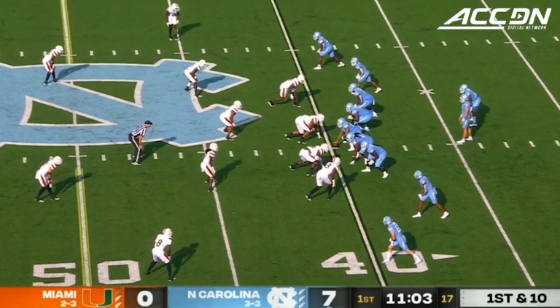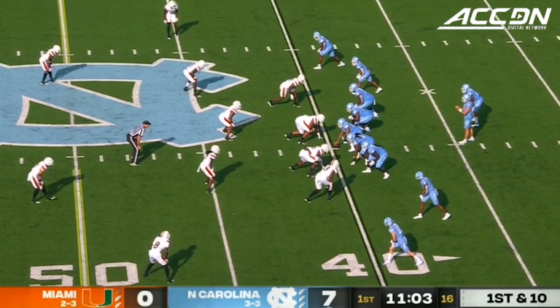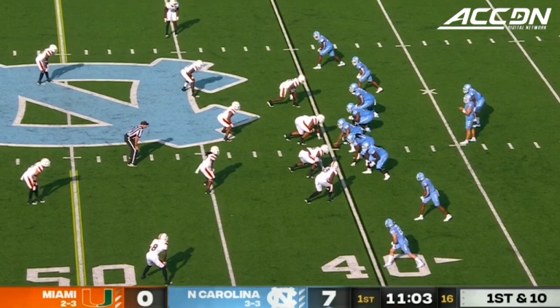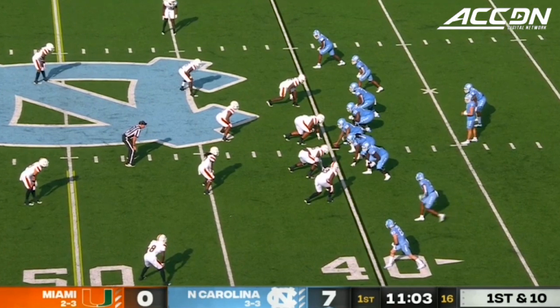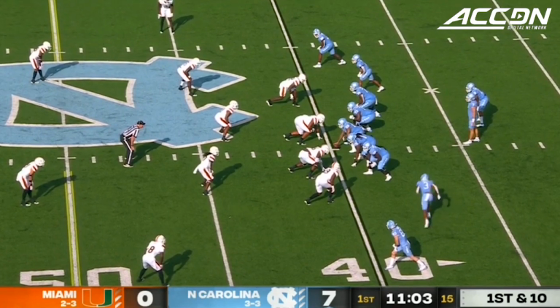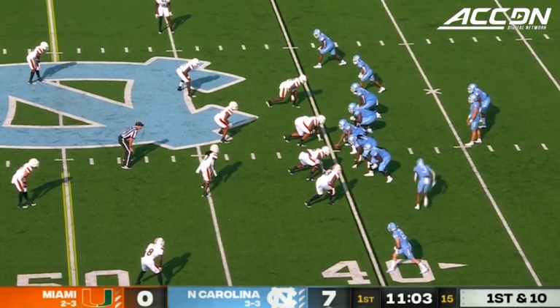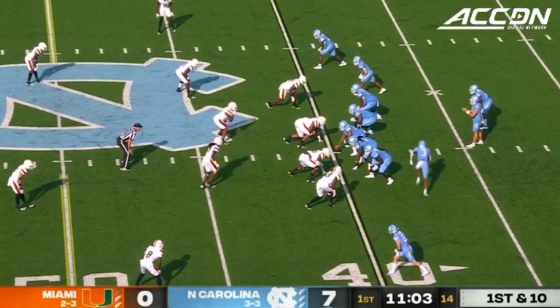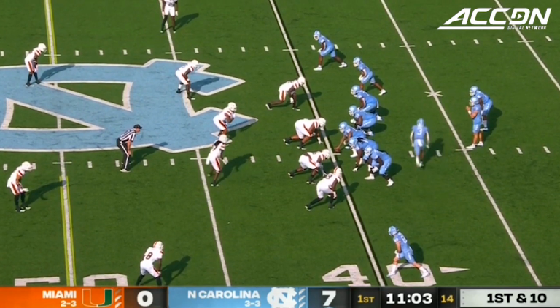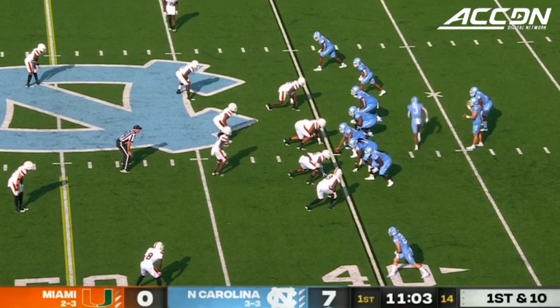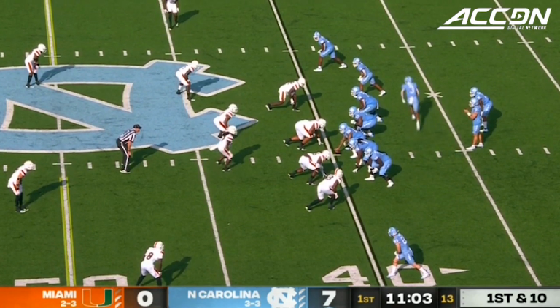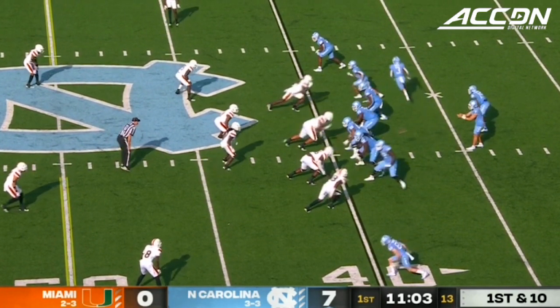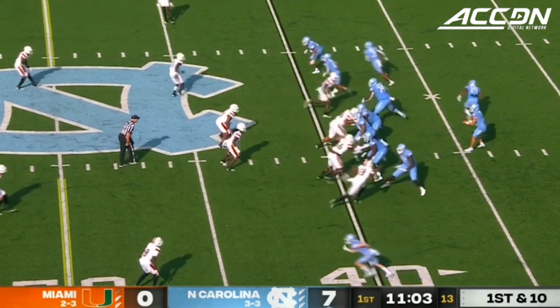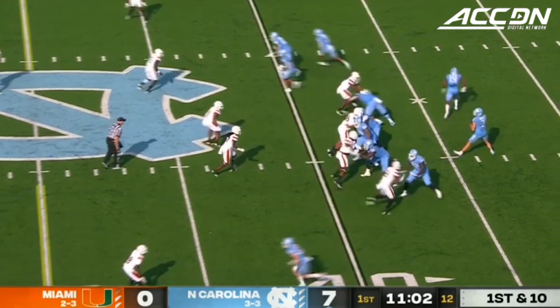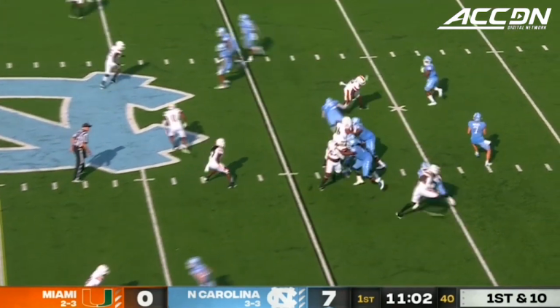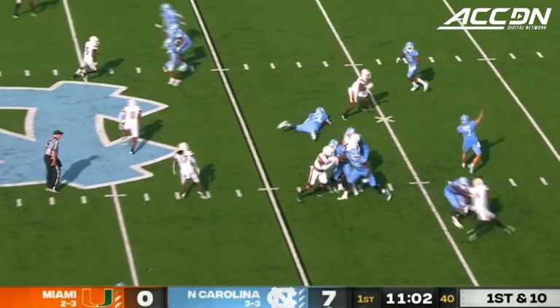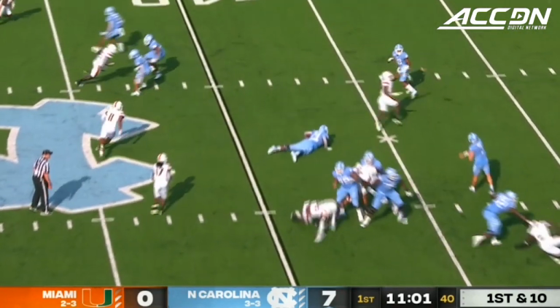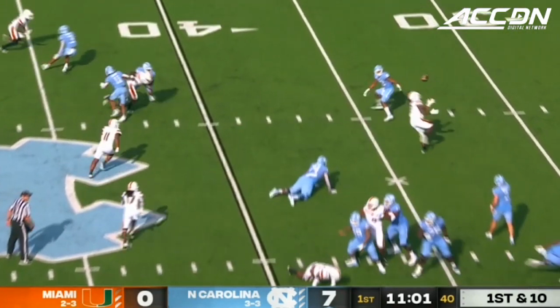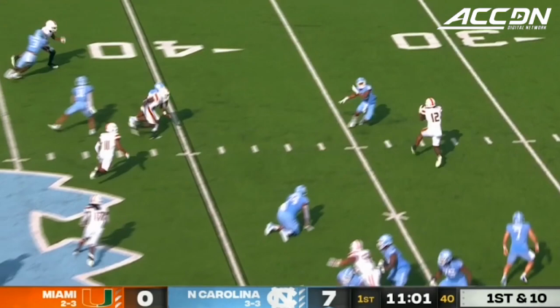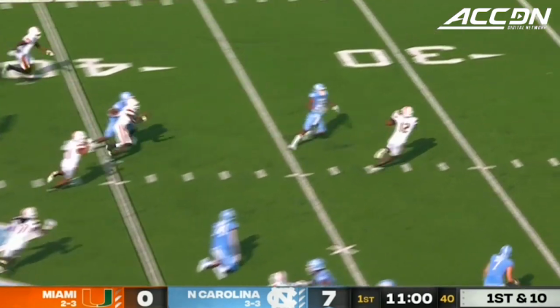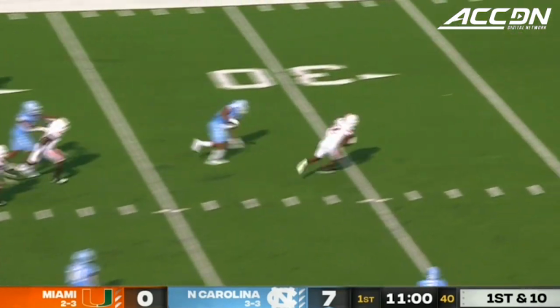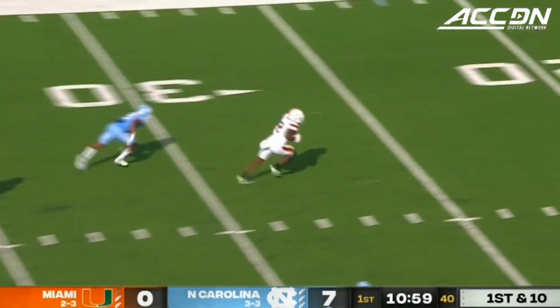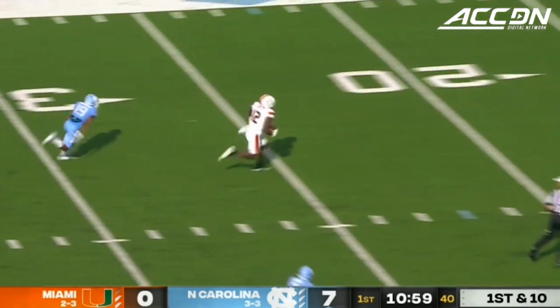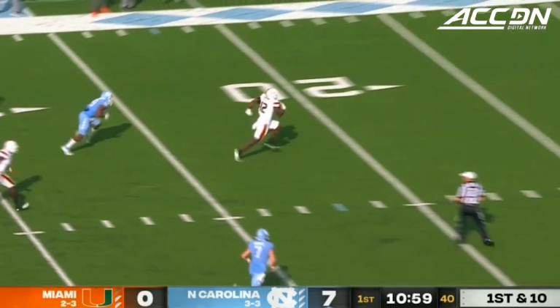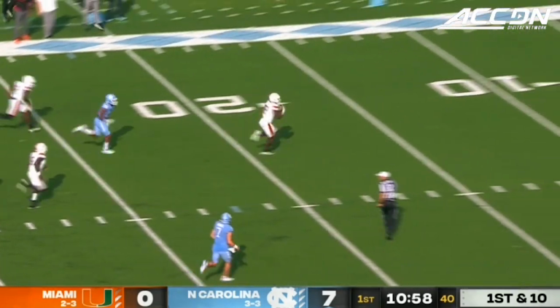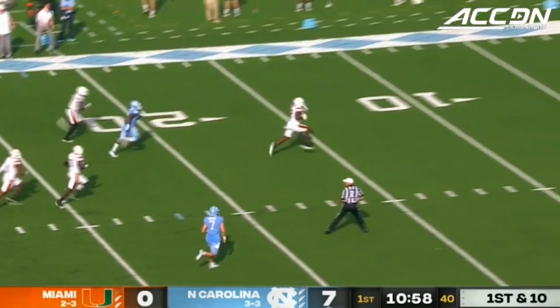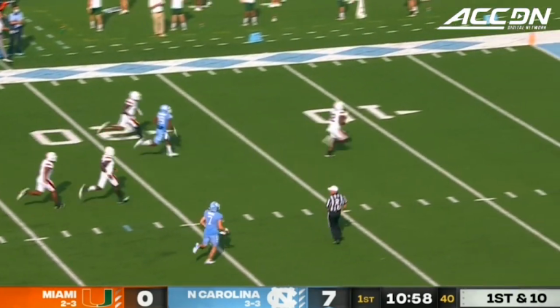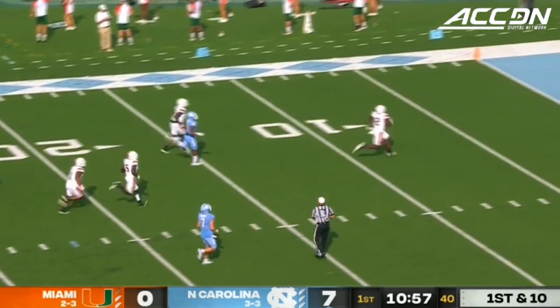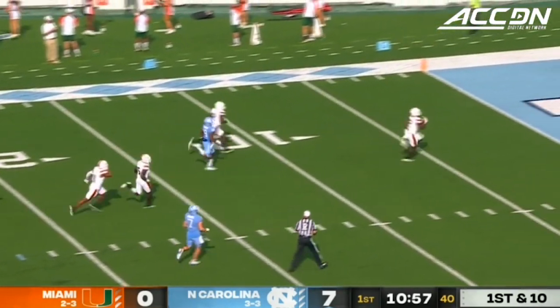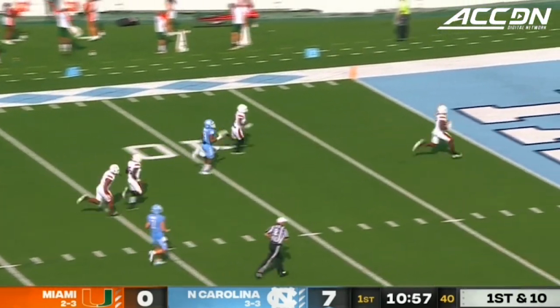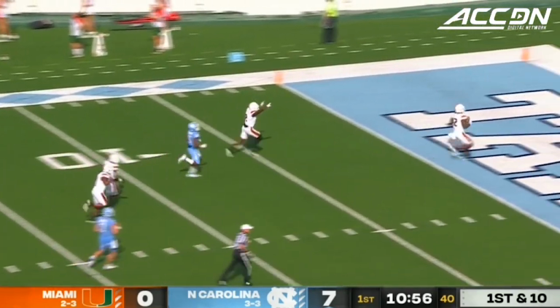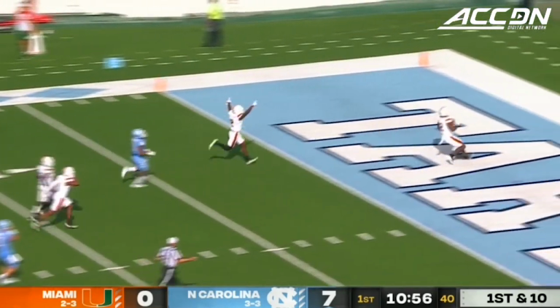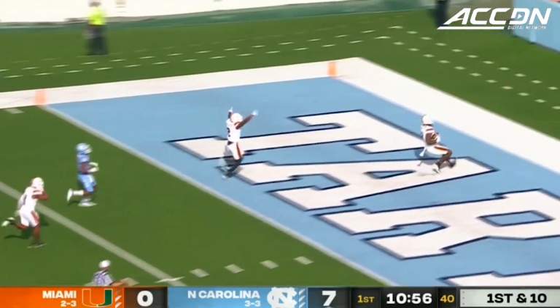Chandler the back, in motion. Carolina sends Antoine Green — it's intercepted! There's the play! Jafari Harvey — touchdown, Miami!